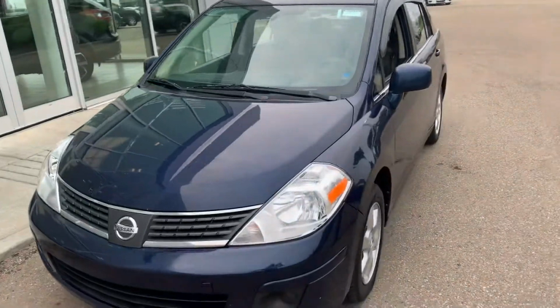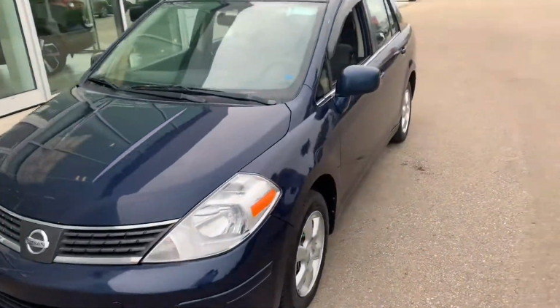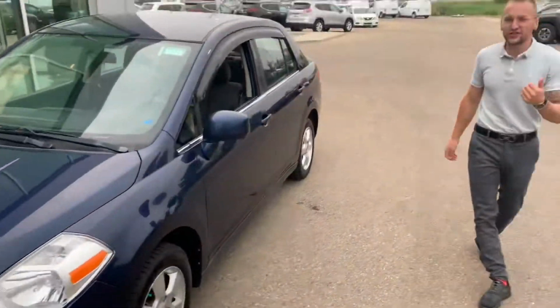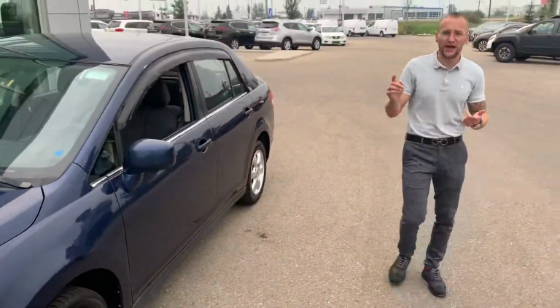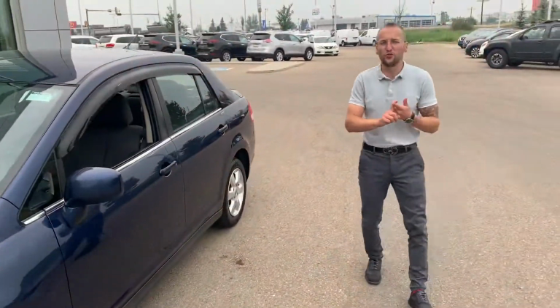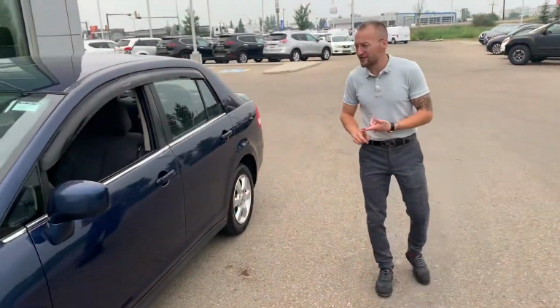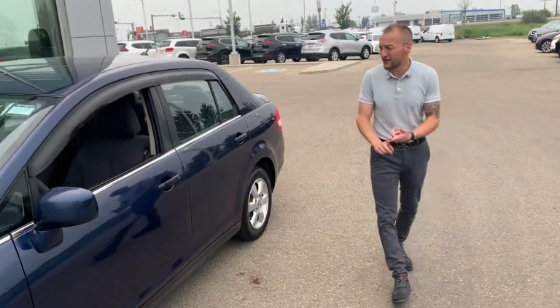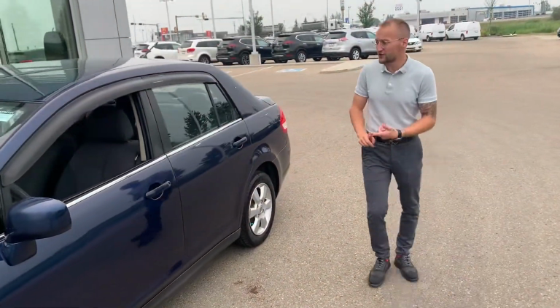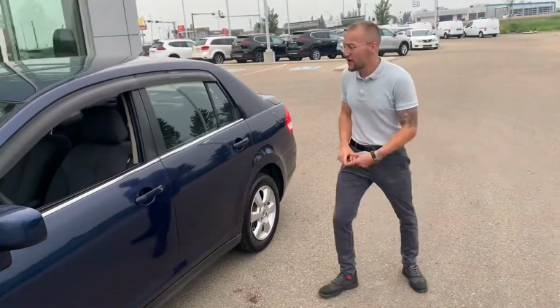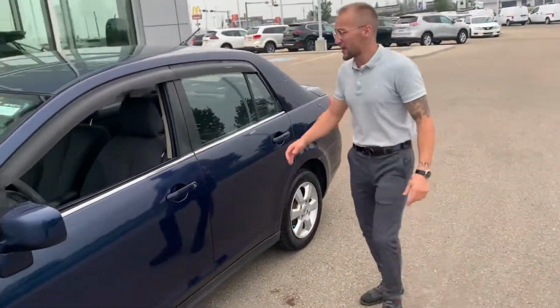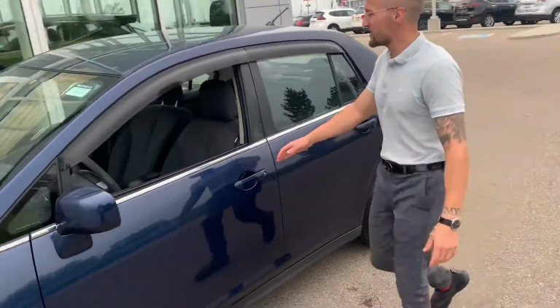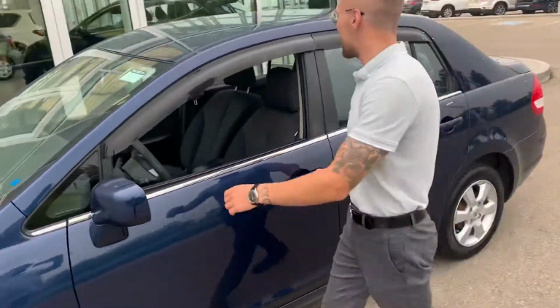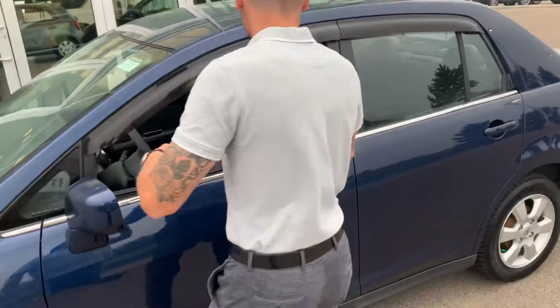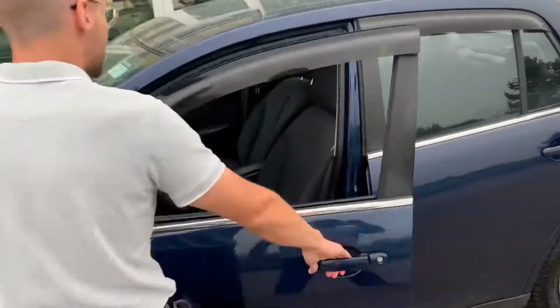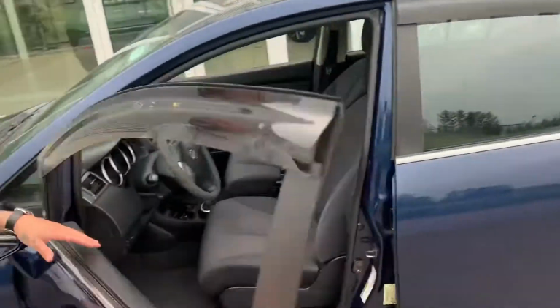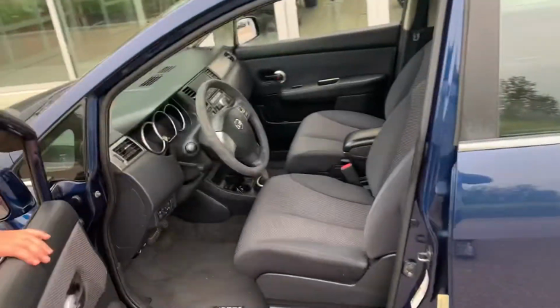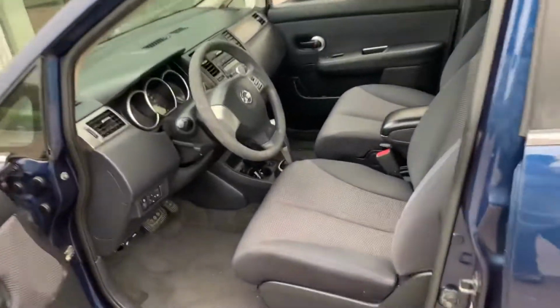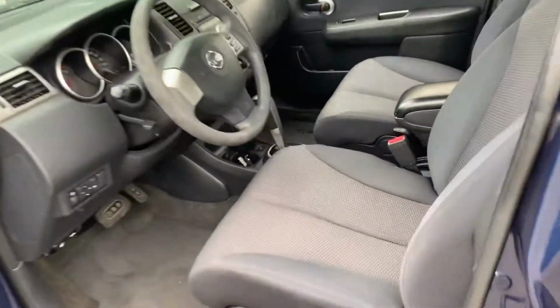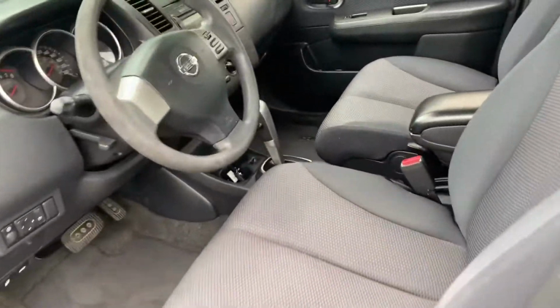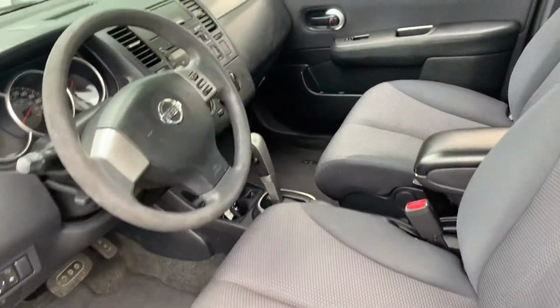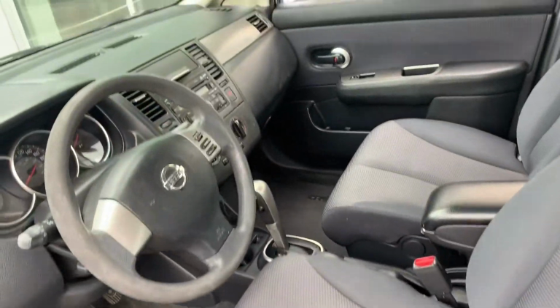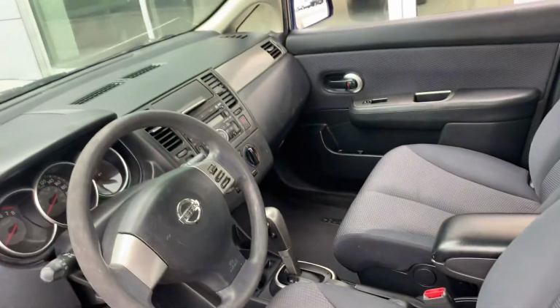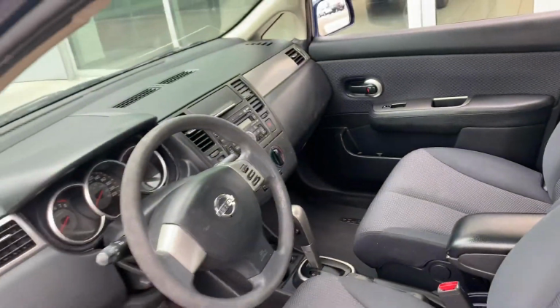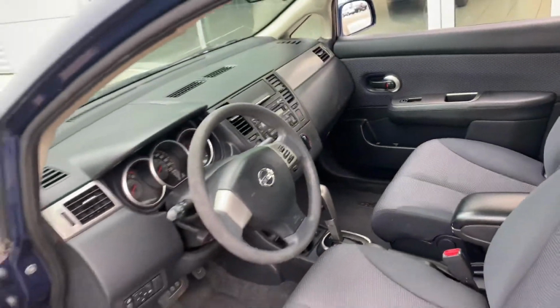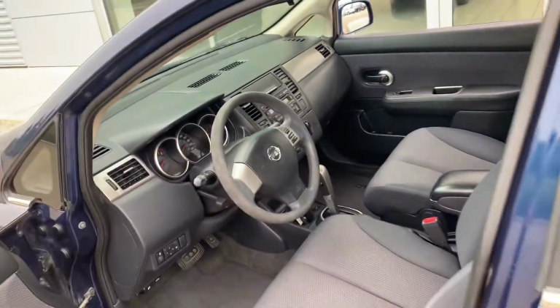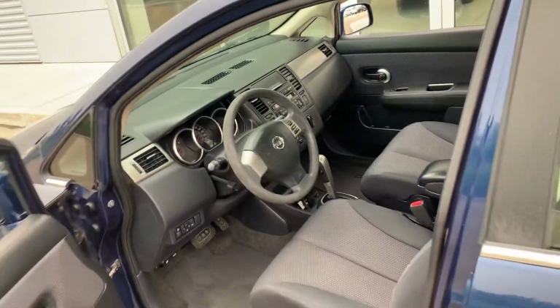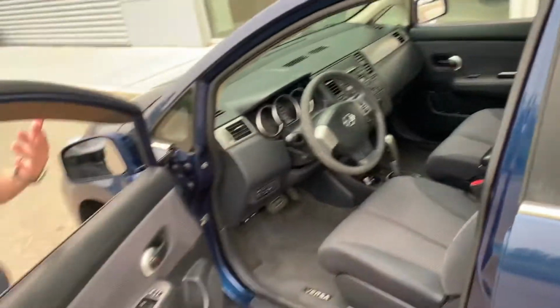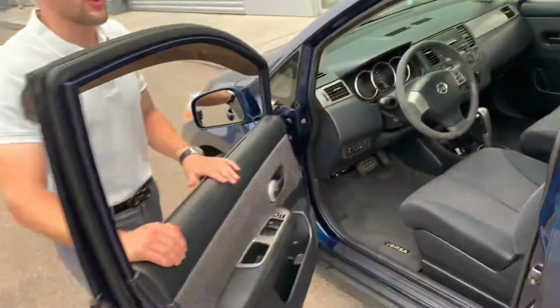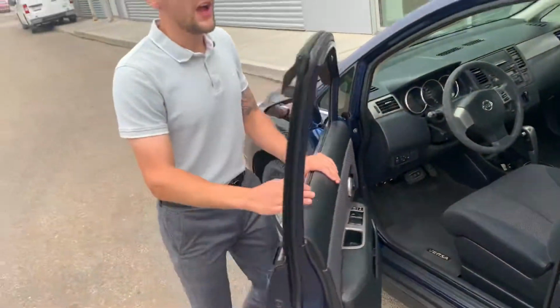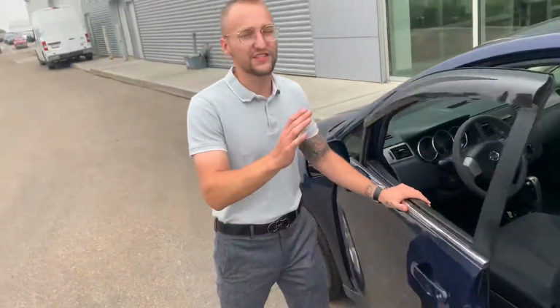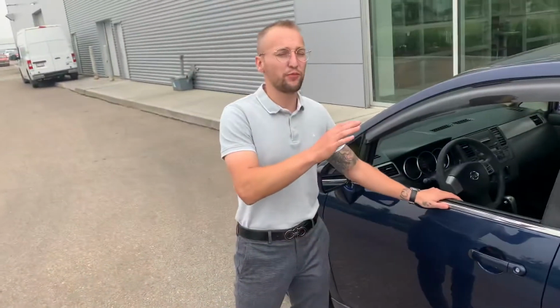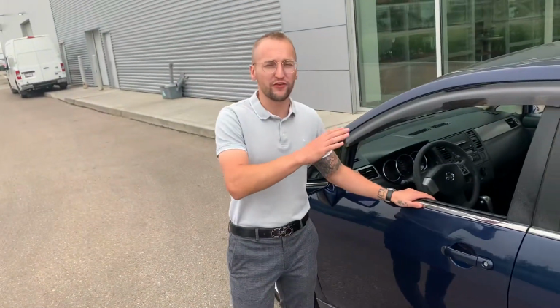It's actually in pretty good shape, nice little mileage for the year too. Coming on the inside here, very well taken care of. It doesn't smell like smoke or anything like that. But if you're looking for a nice affordable car, this is going to be perfect for you.